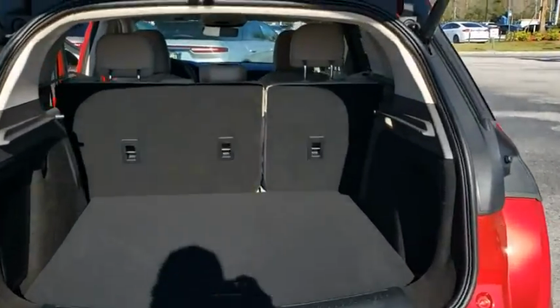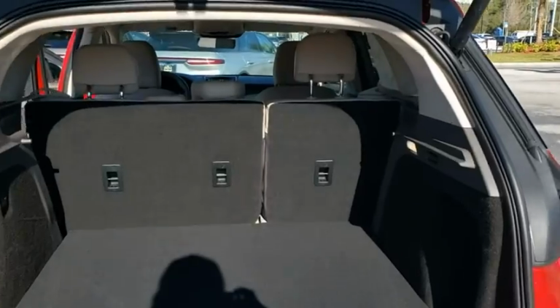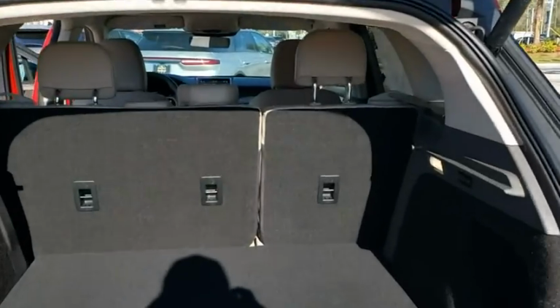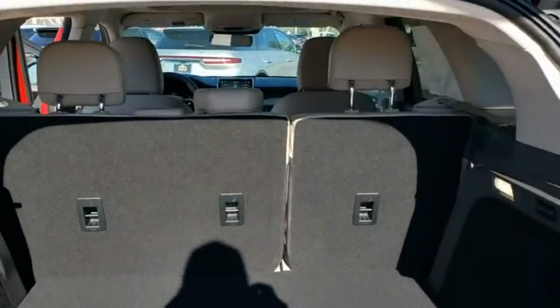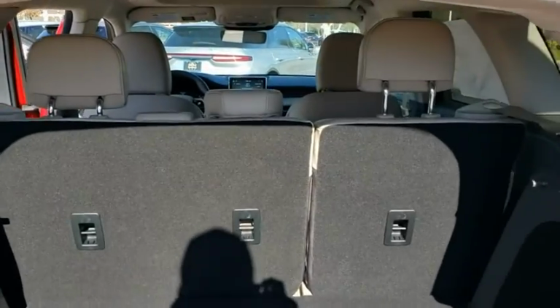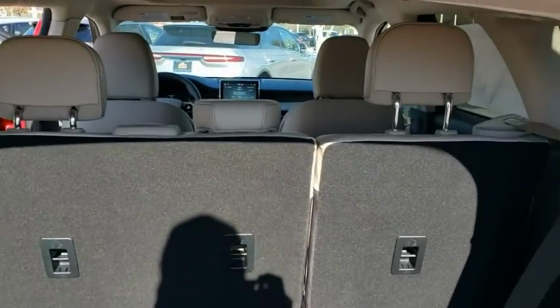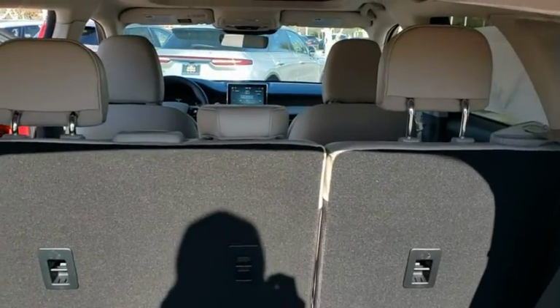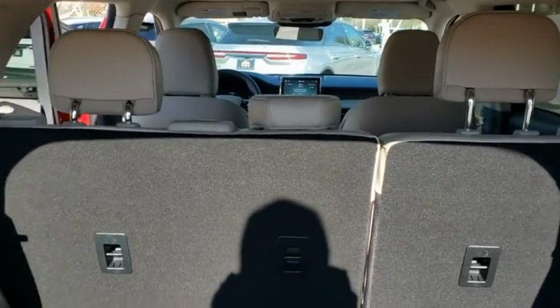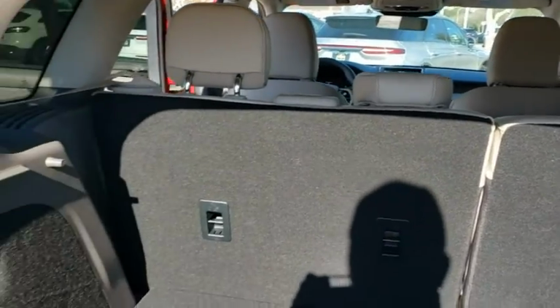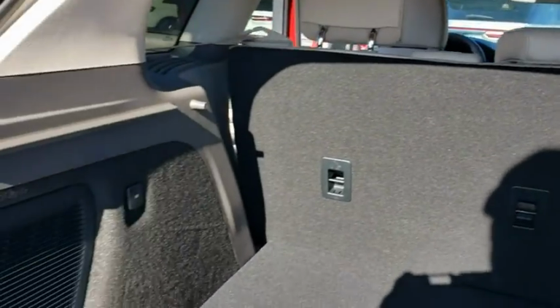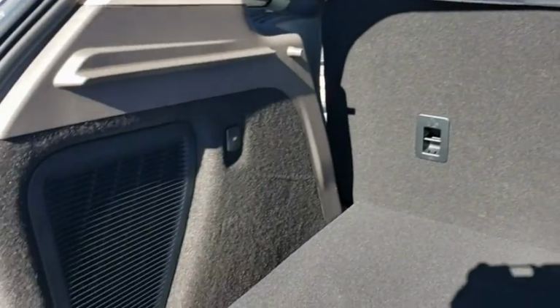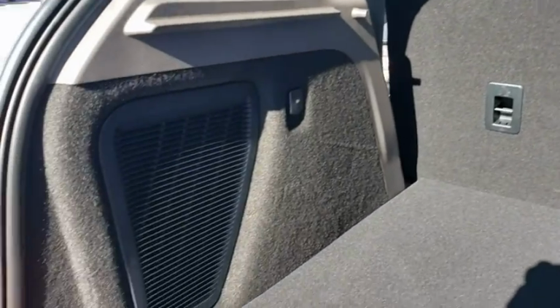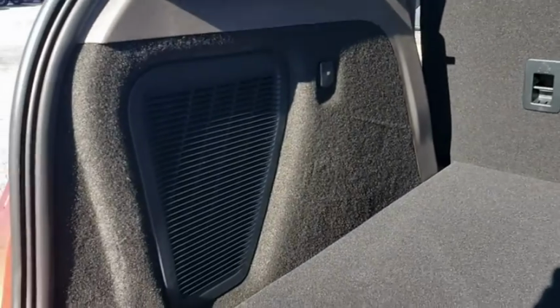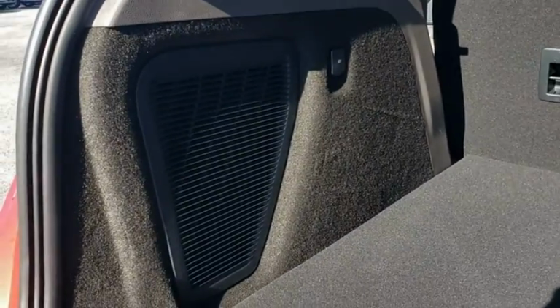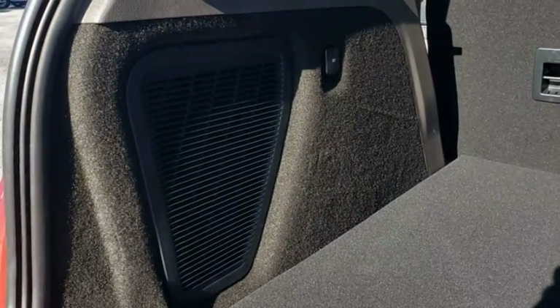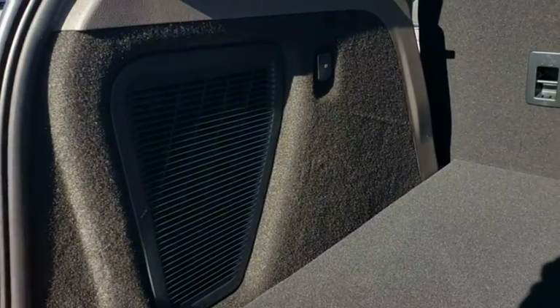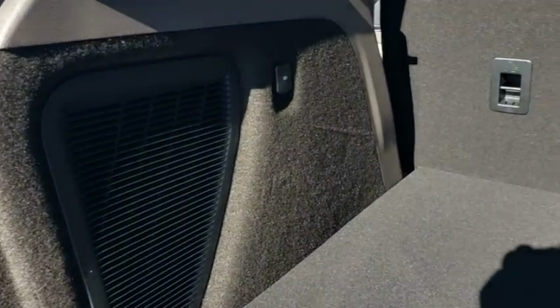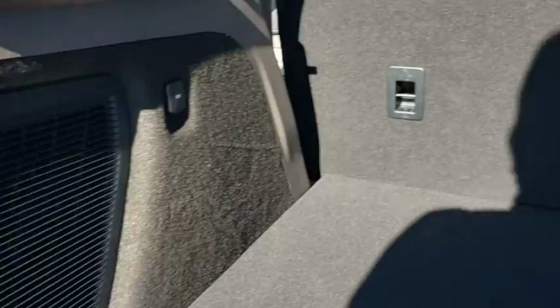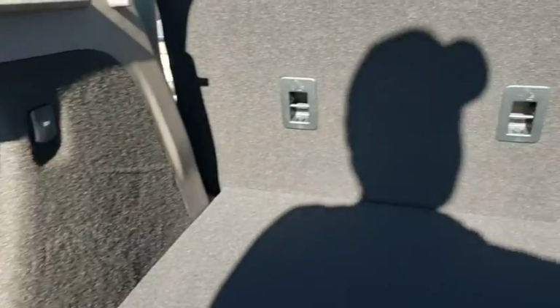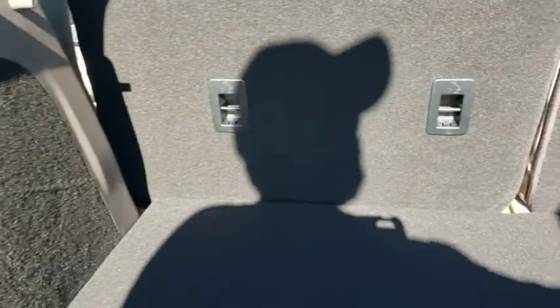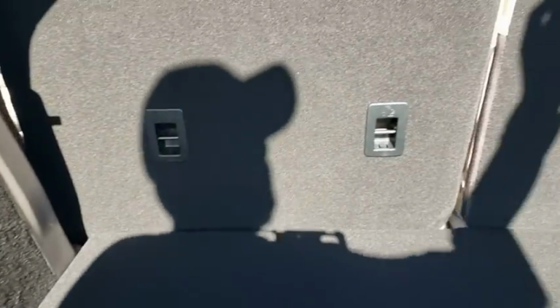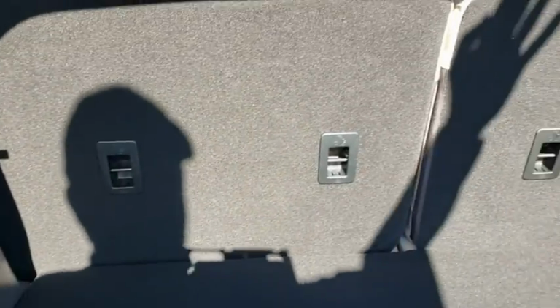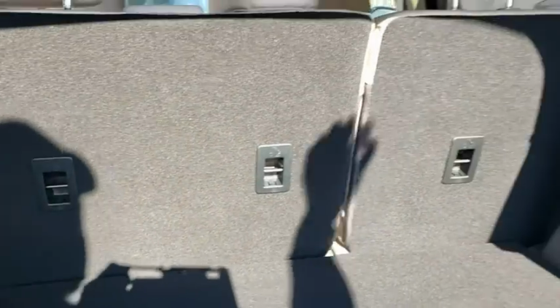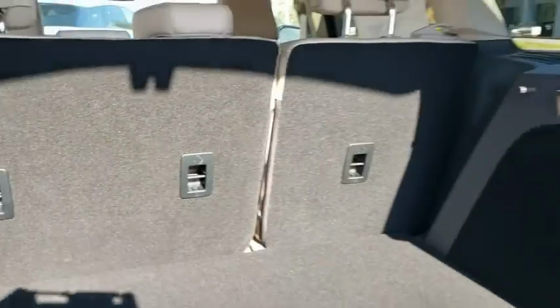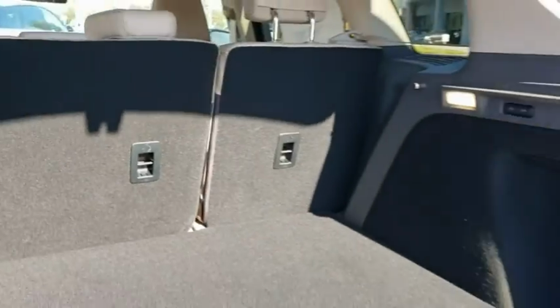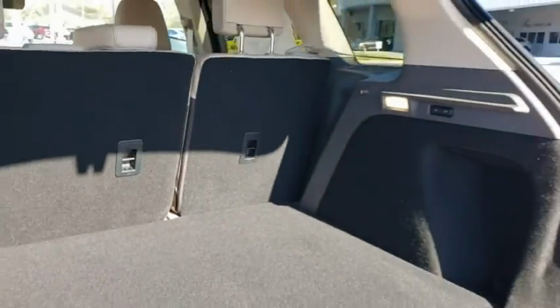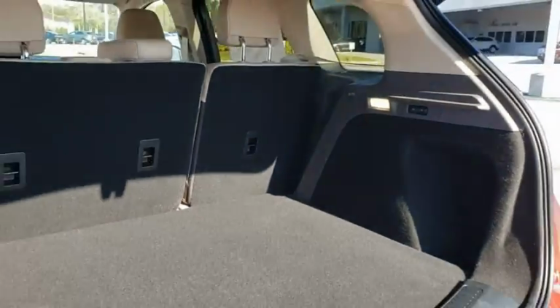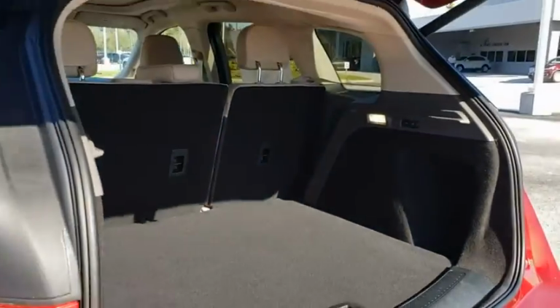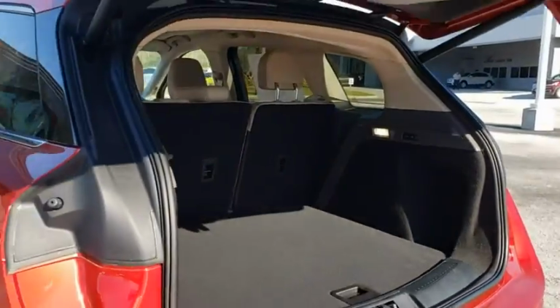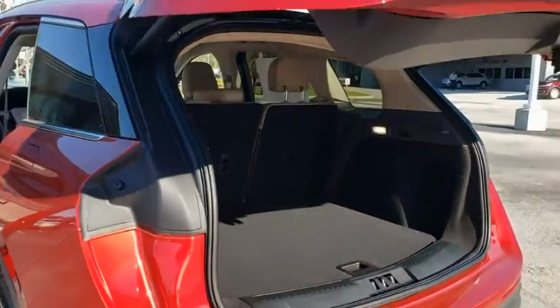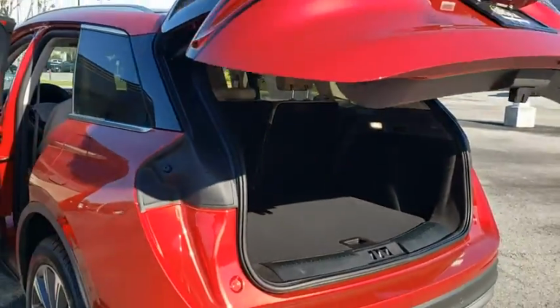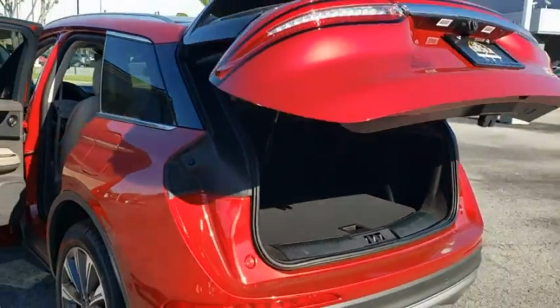Lane departure warning, leather-wrapped steering wheel, Bluetooth, power steering, adjustable steering wheel, aluminum wheels, keyless start, four-wheel disc brakes, floor mats.